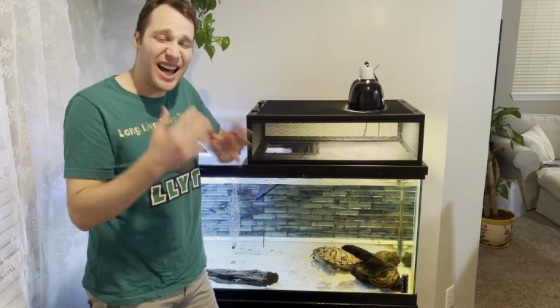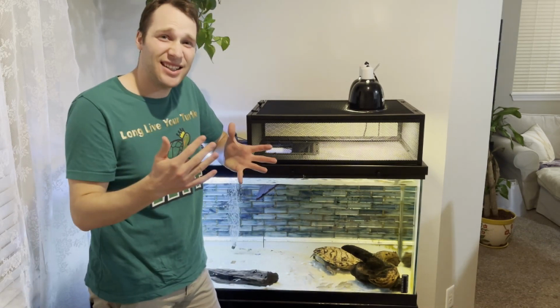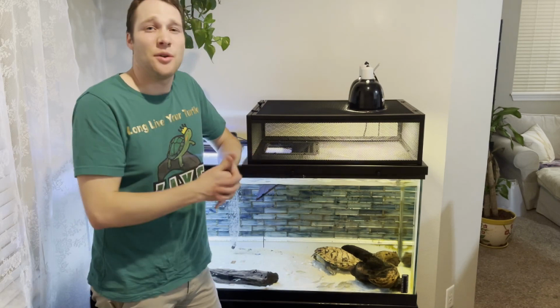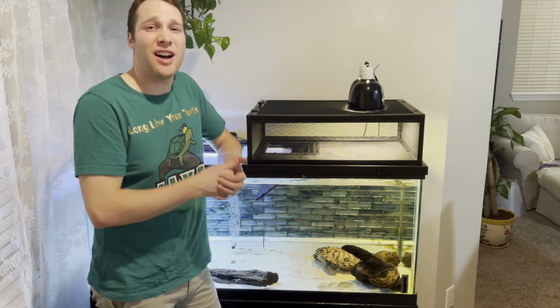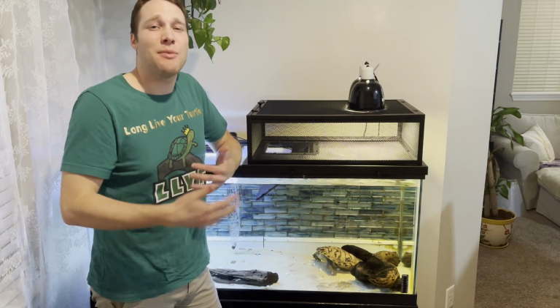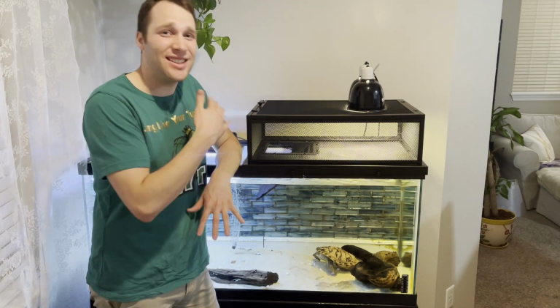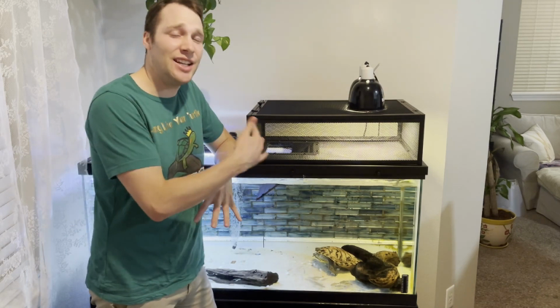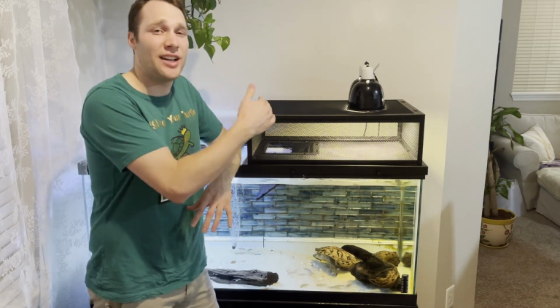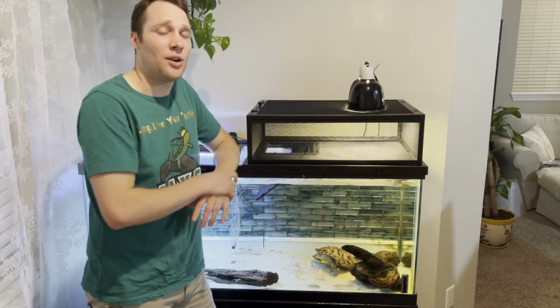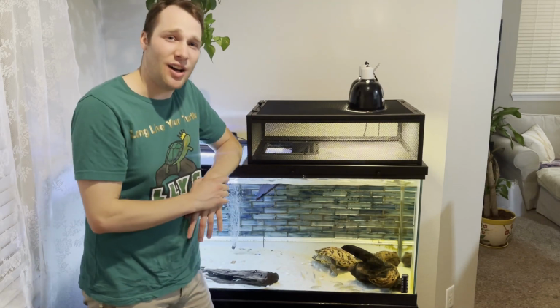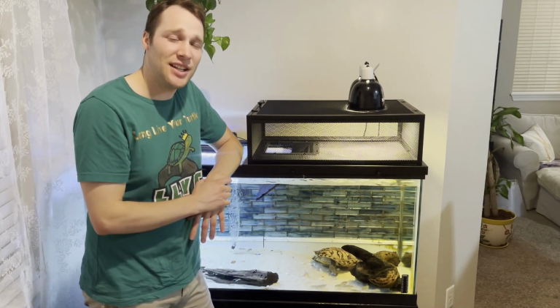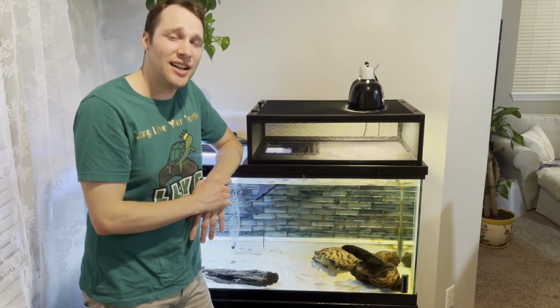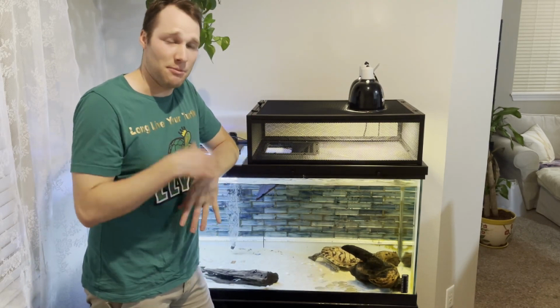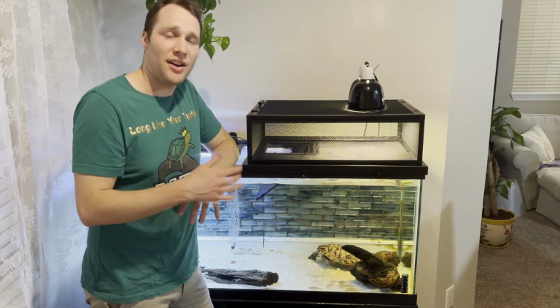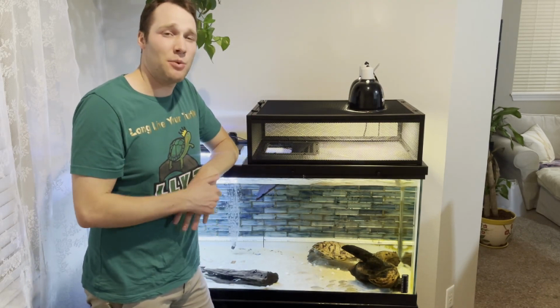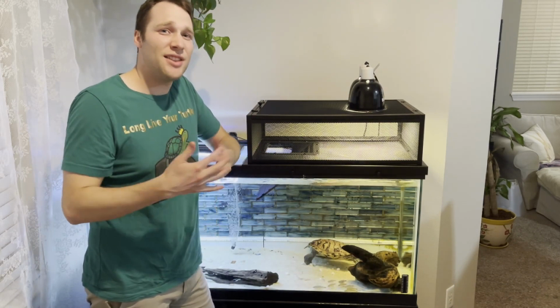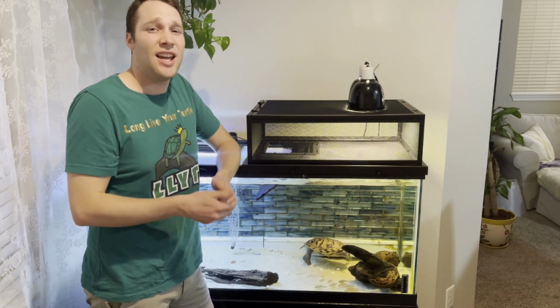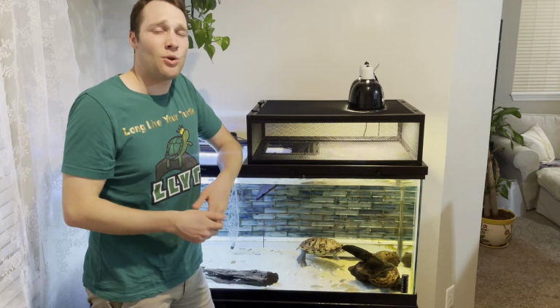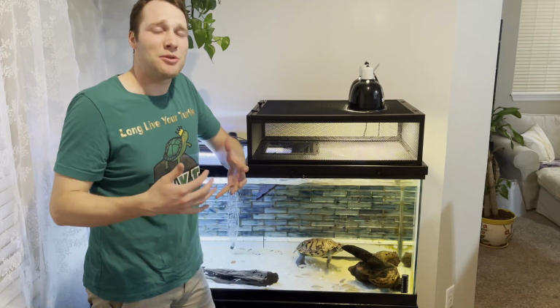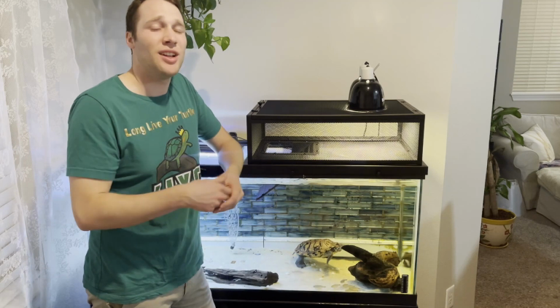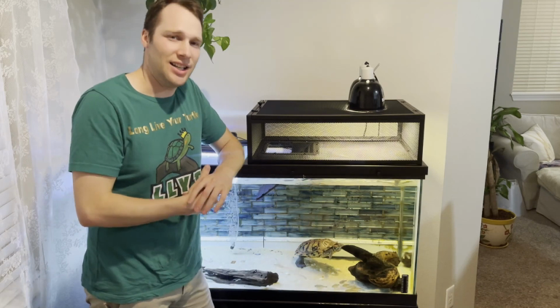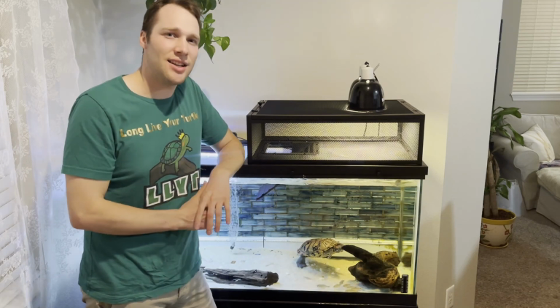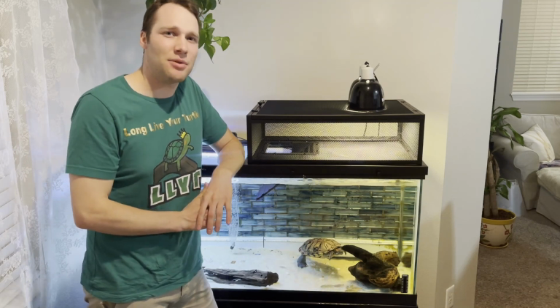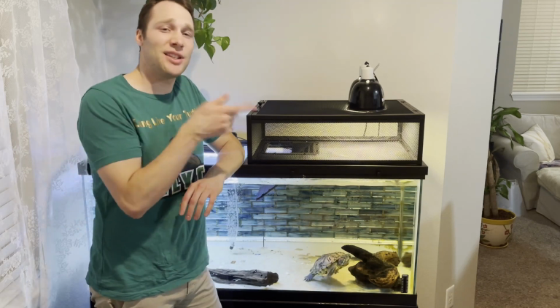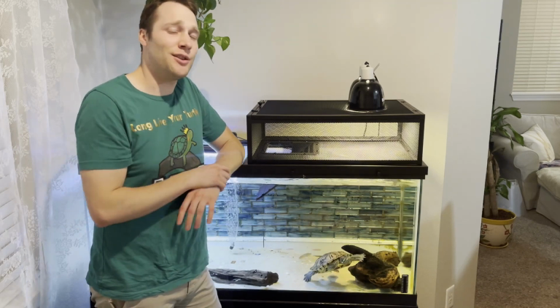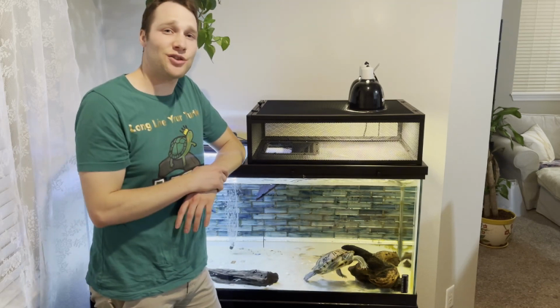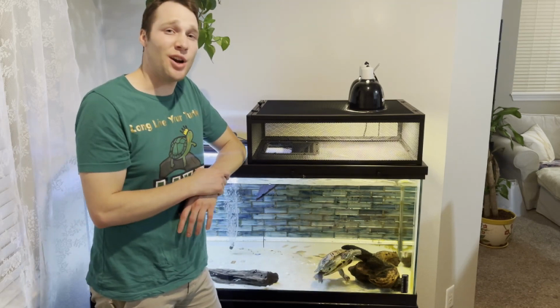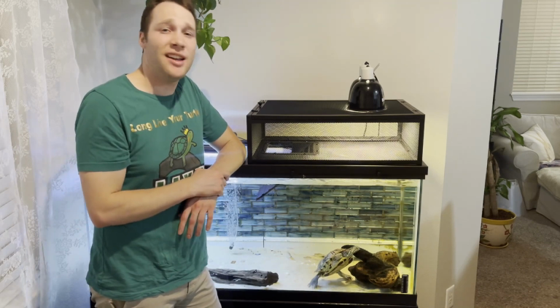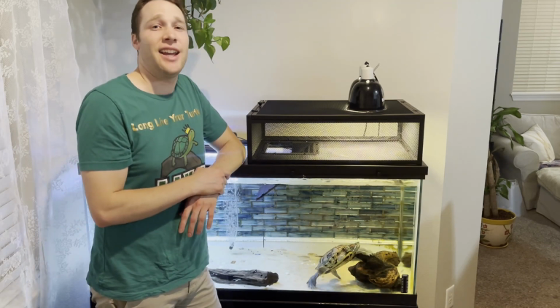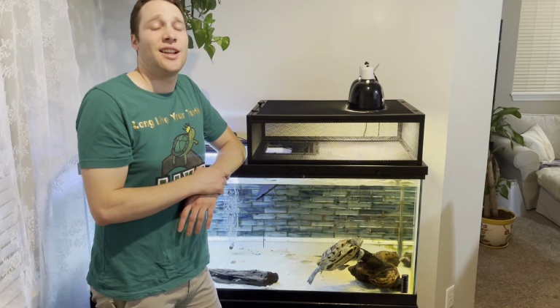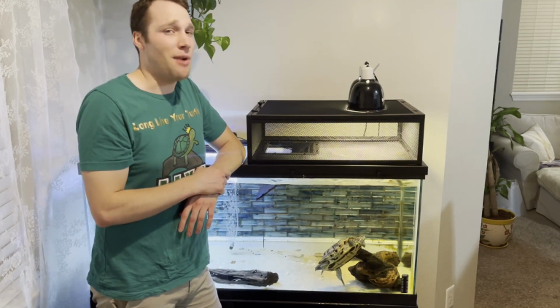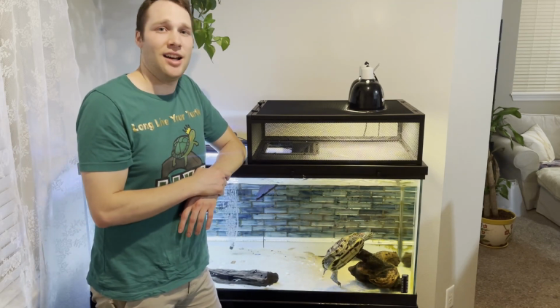Of course we're going to fix that with a really easy modification. And lastly, we want to optimize the lighting on our loft and modify it with what I think is a more optimal lighting setup. Let's bring this to the workbench and mod it up.